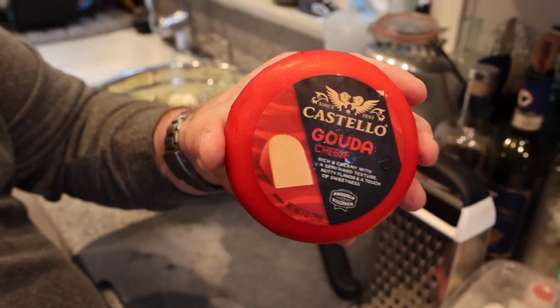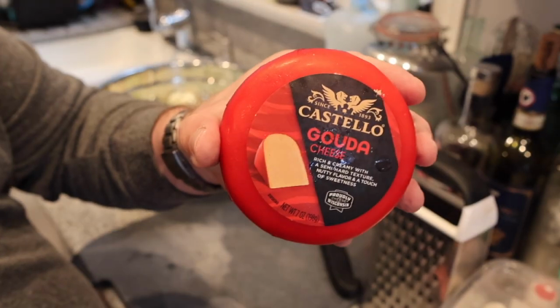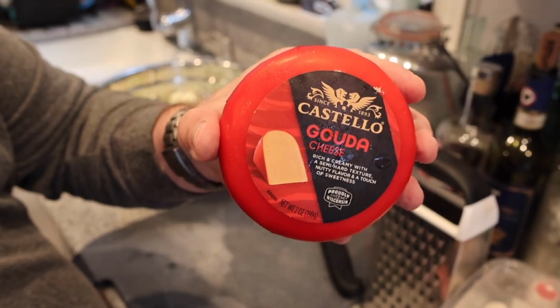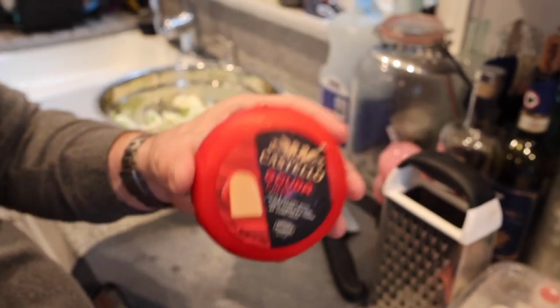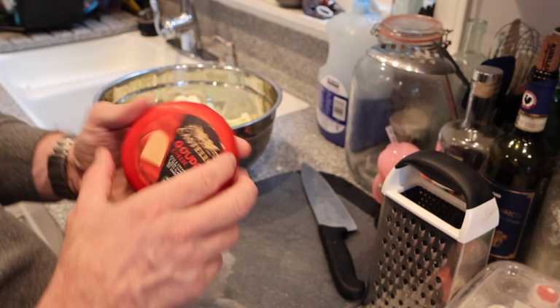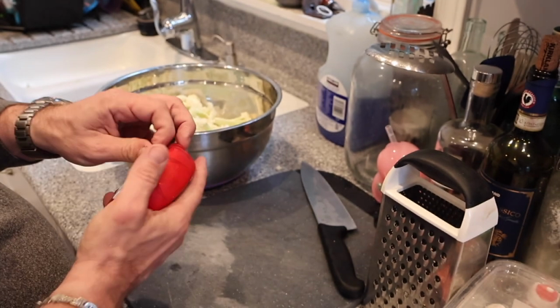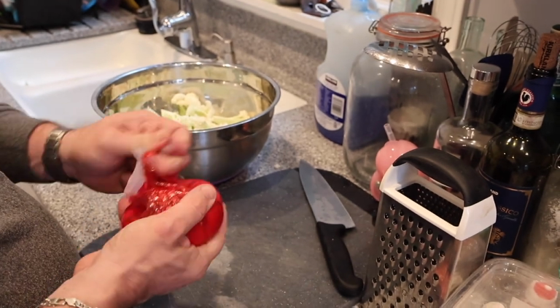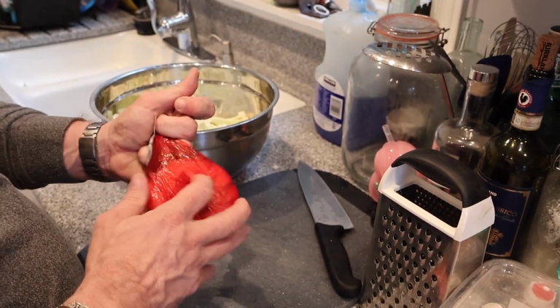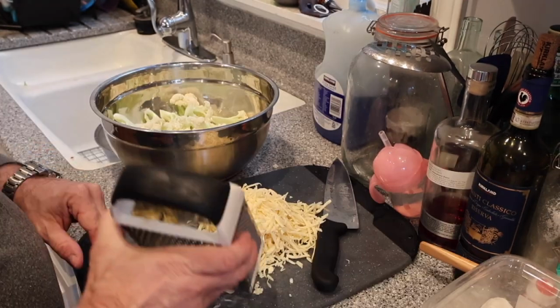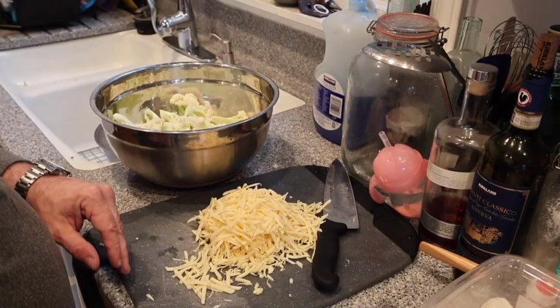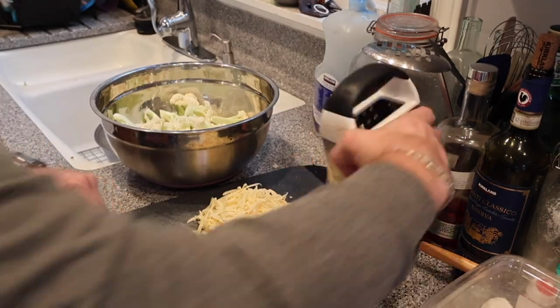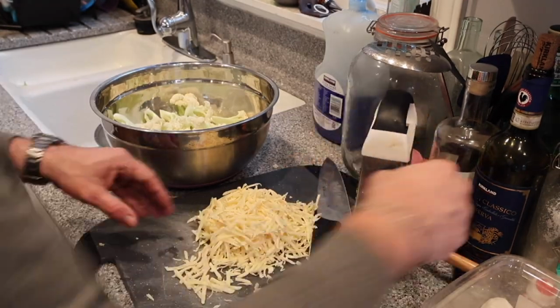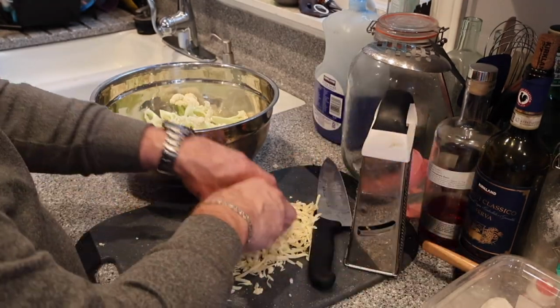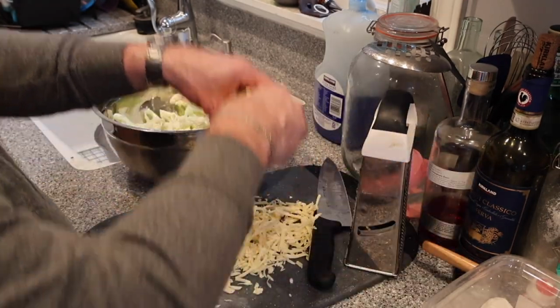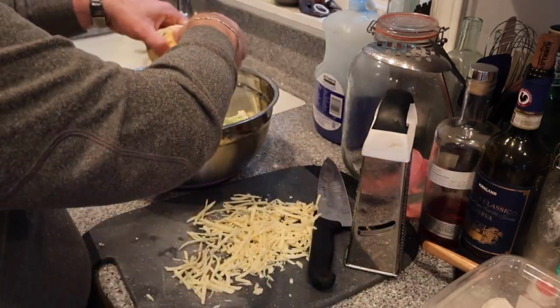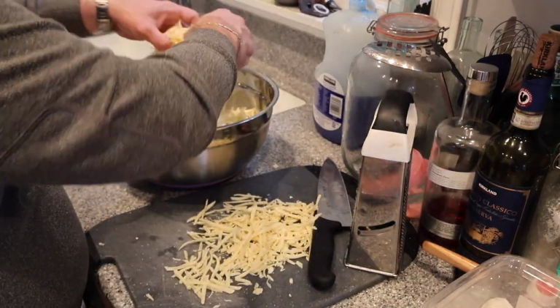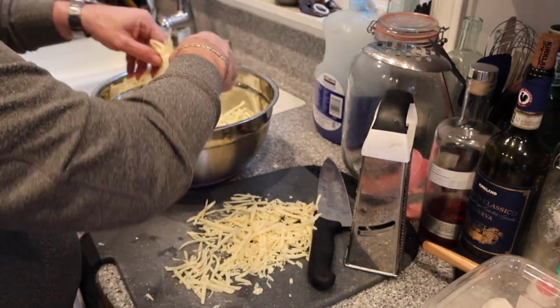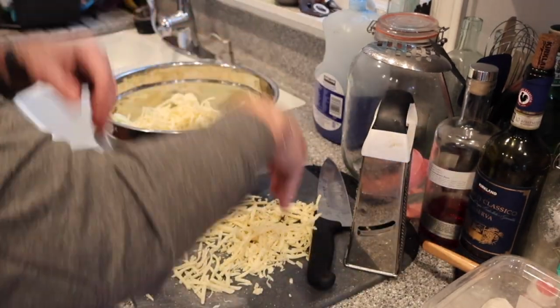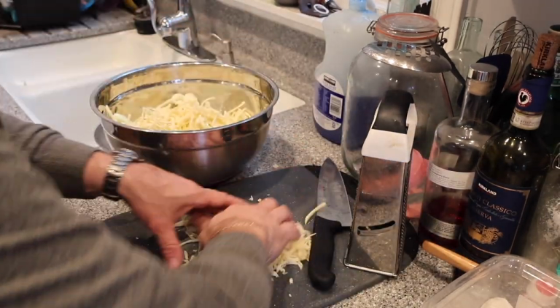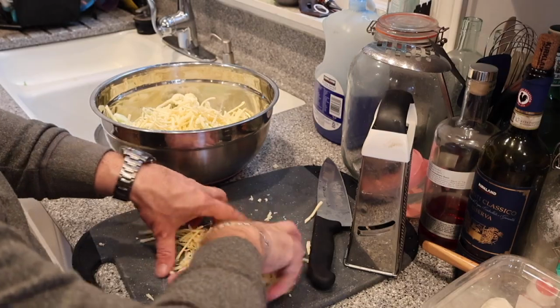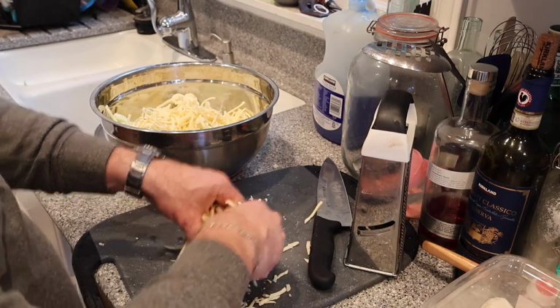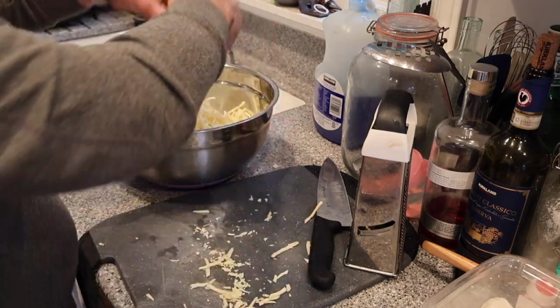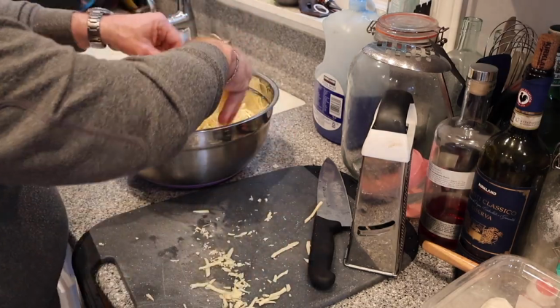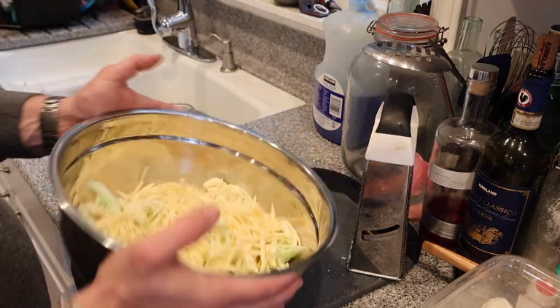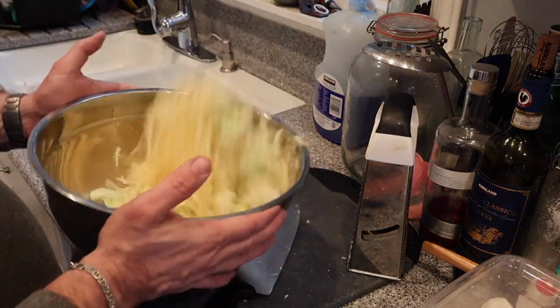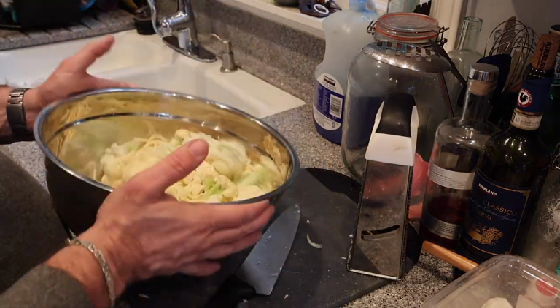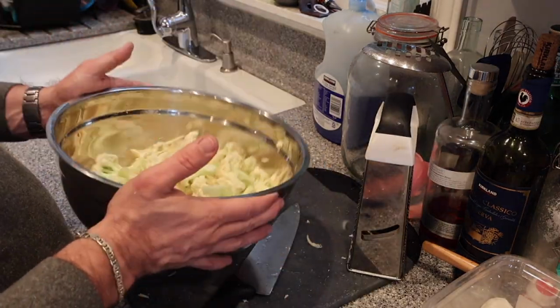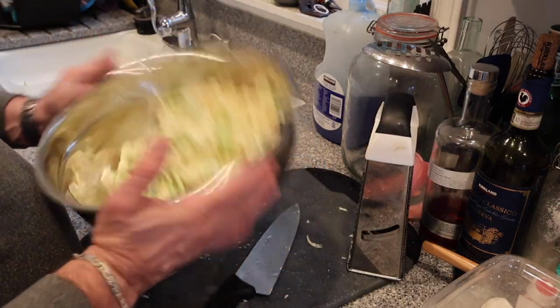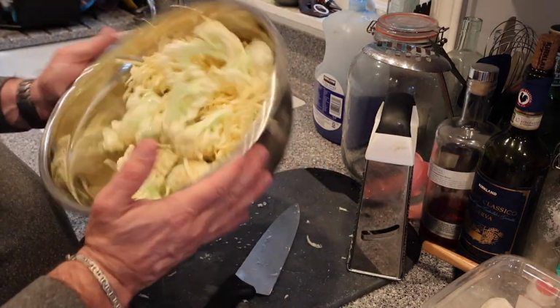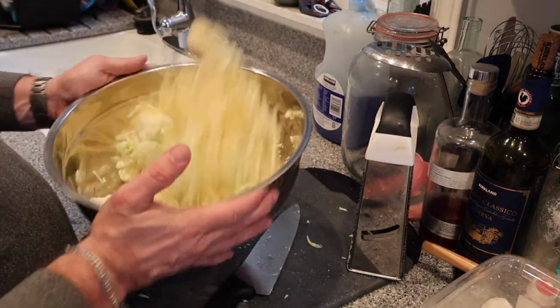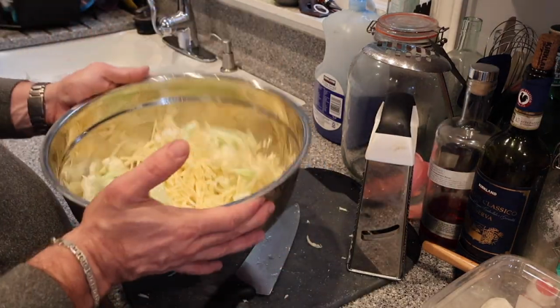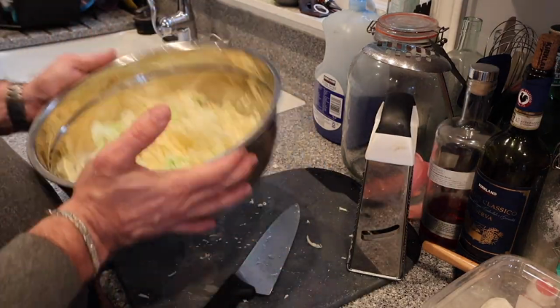I love the flavor of Gouda and the way it melts — it'll work well for this dish. This is a seven-ounce block. I'm going to shred it and toss it with the florets.